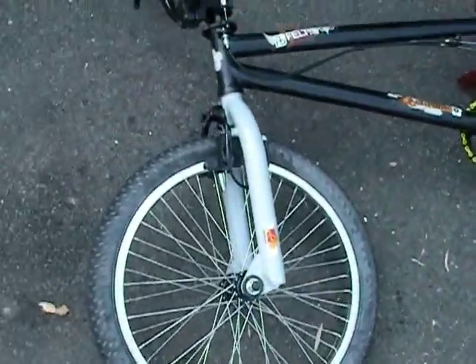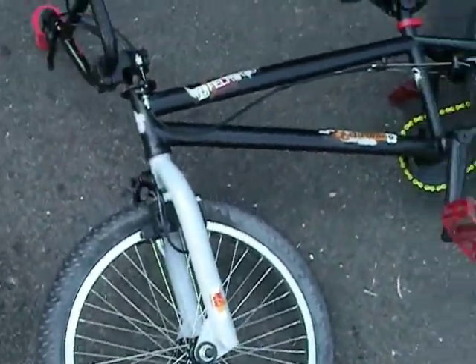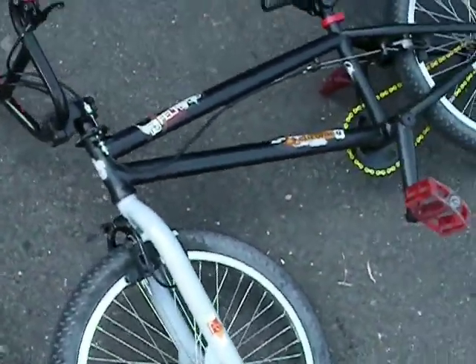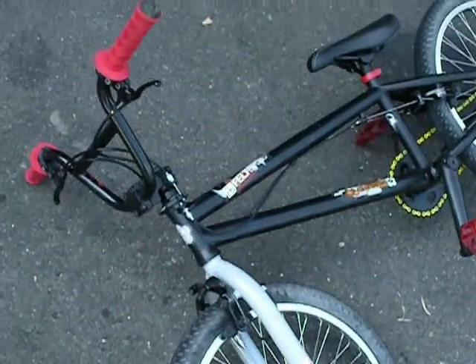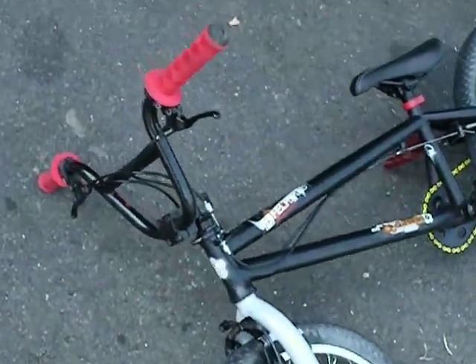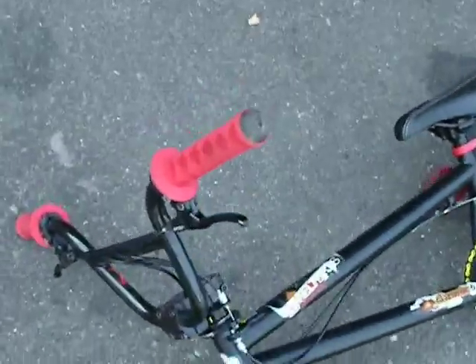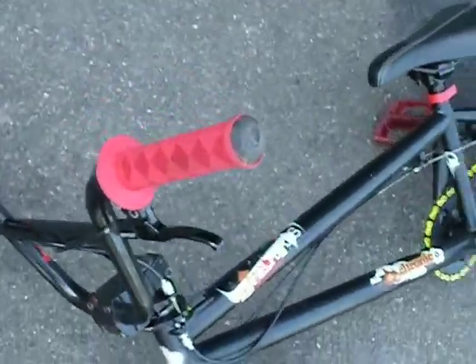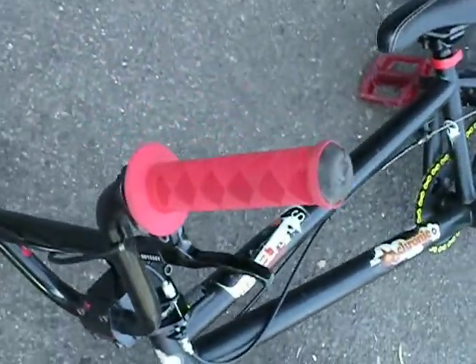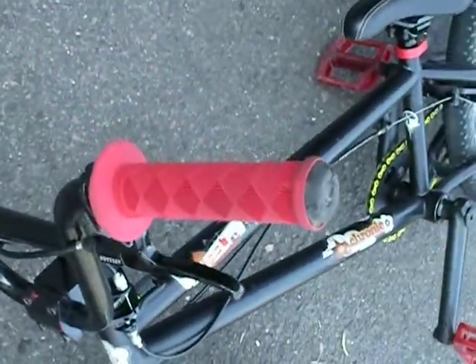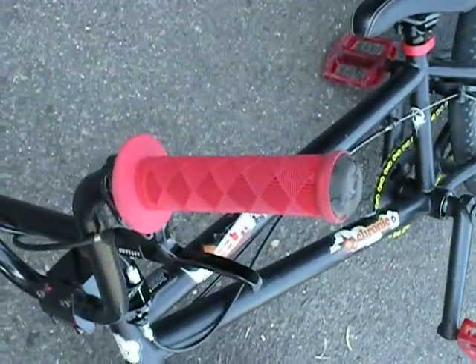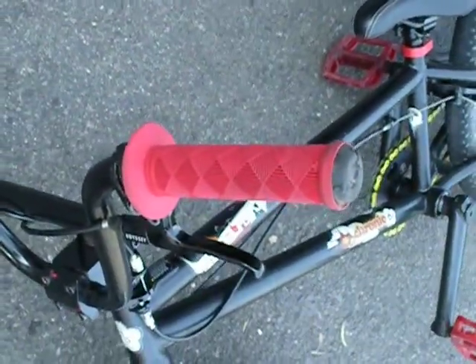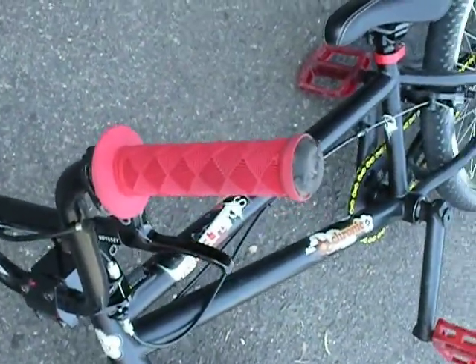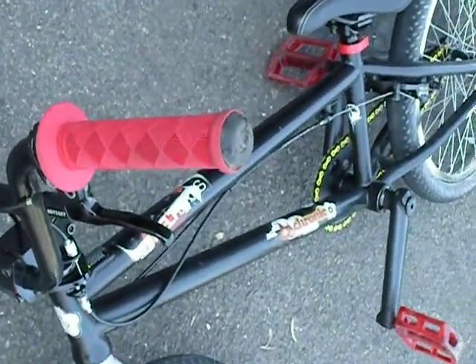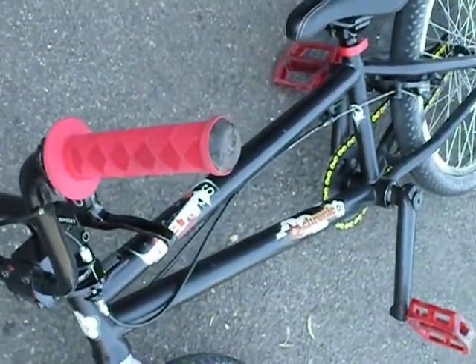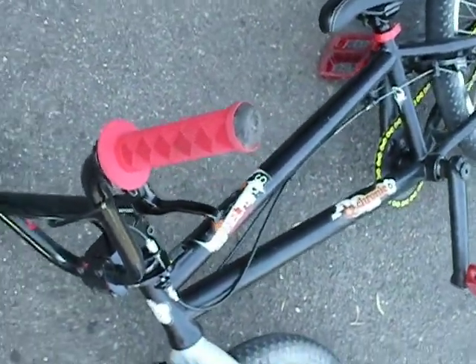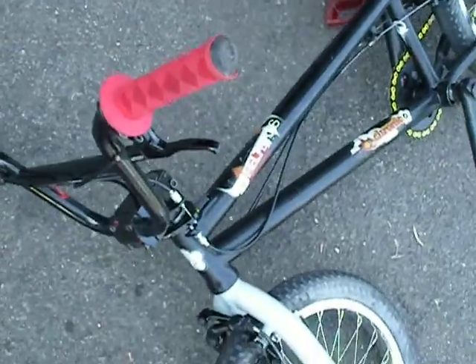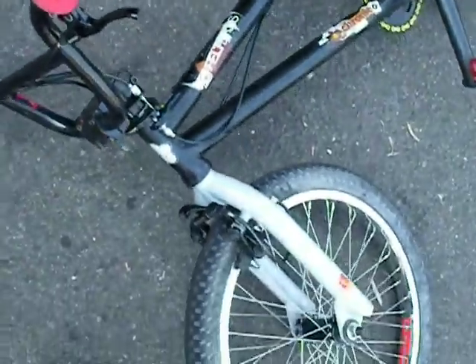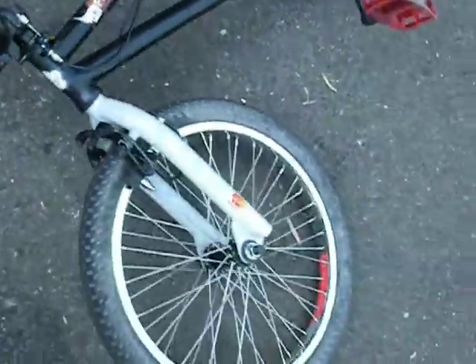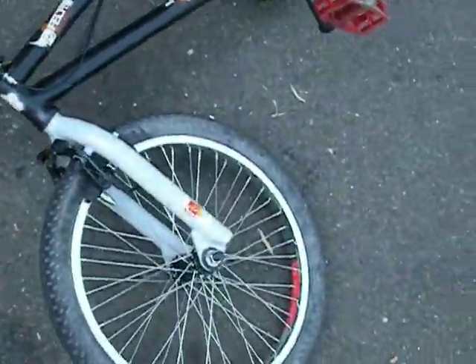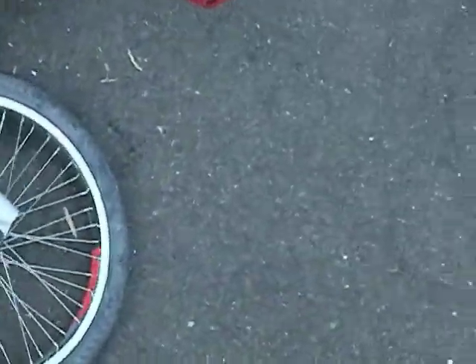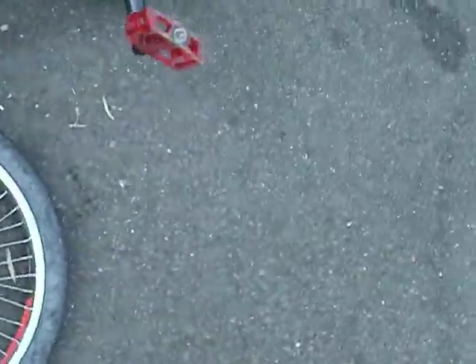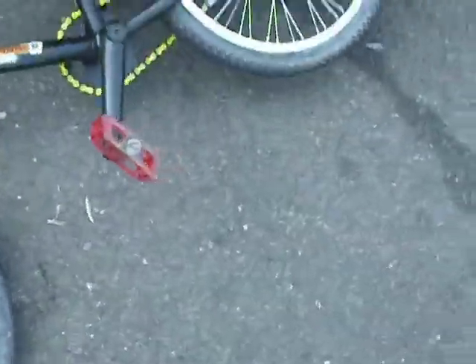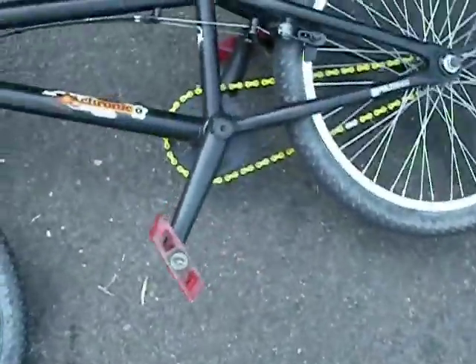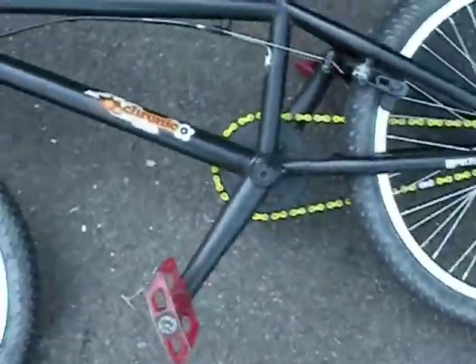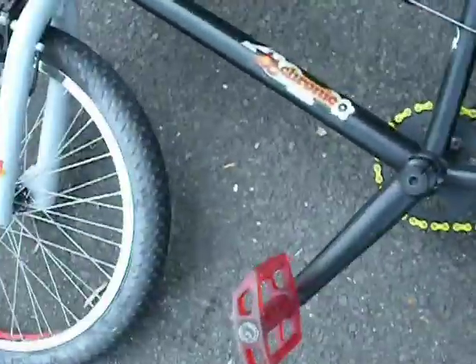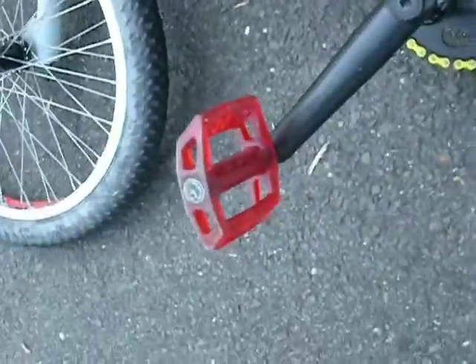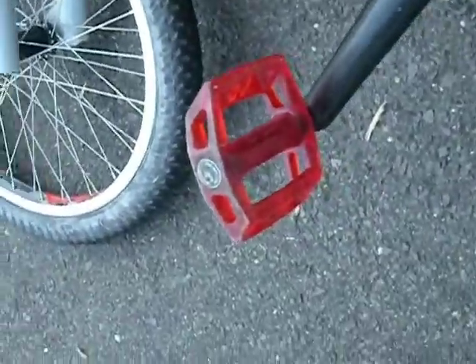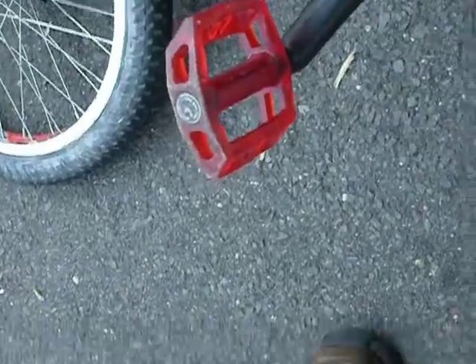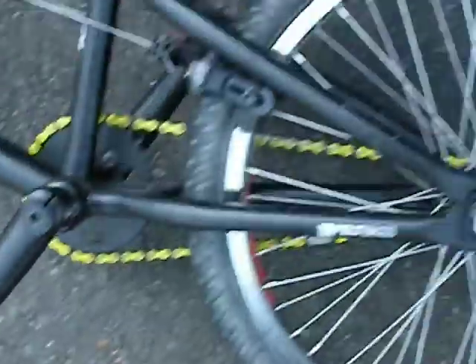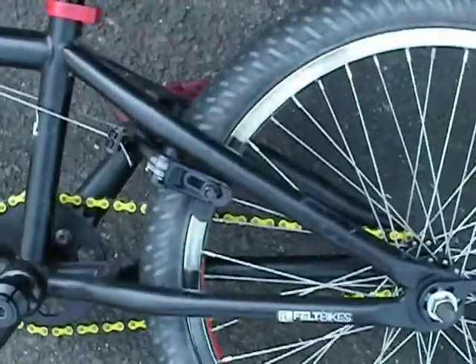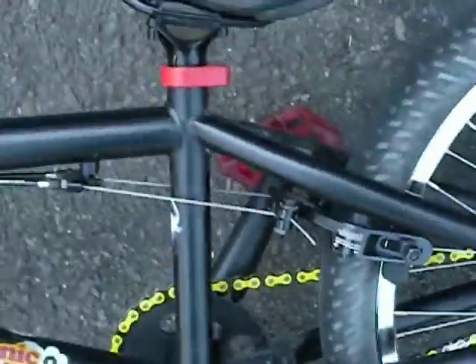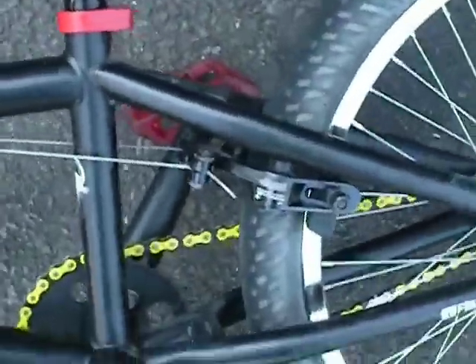I put a little bit of work into it. I put some Shadow grips on it — they're better, you get way more grip on it, especially for pulling wheelies. It has nice bars on it, Animal pedals, and a yellow KMC chain.